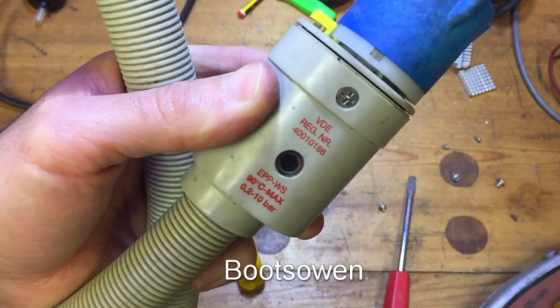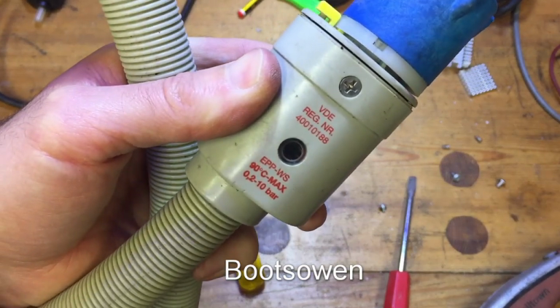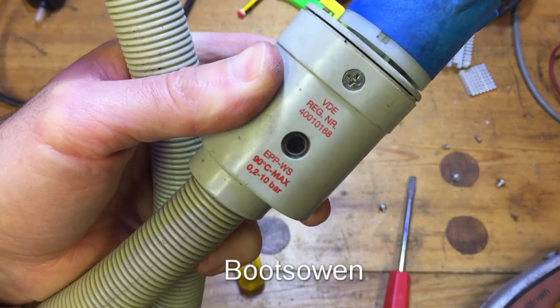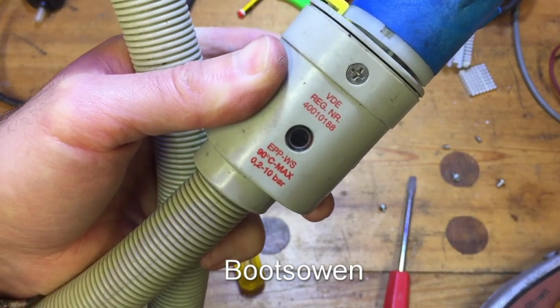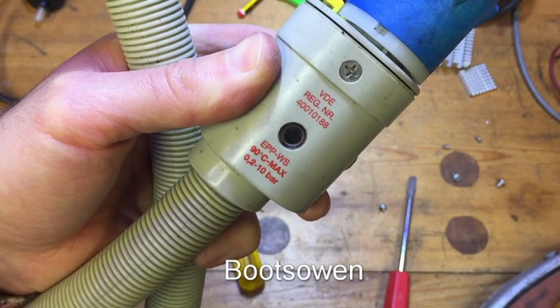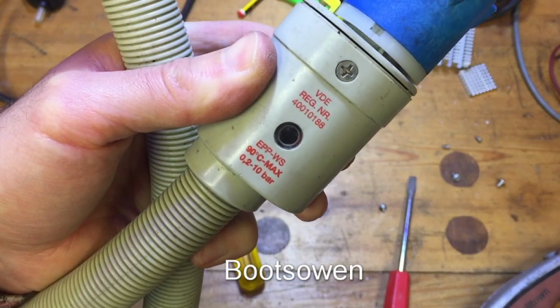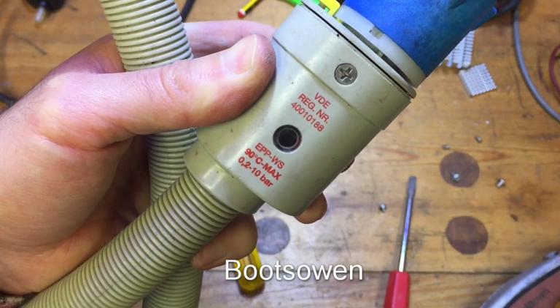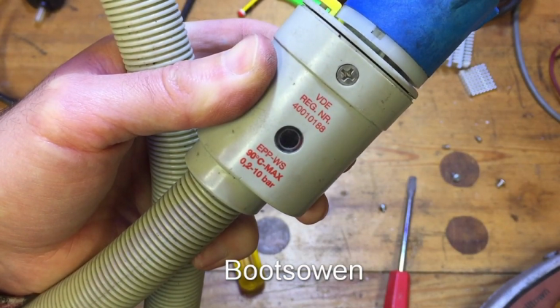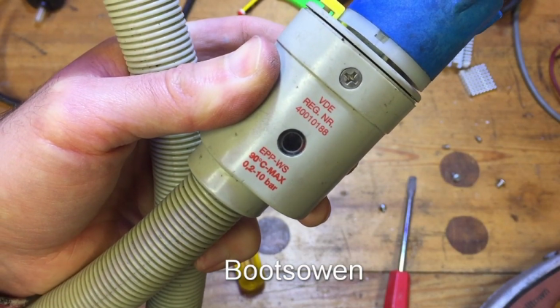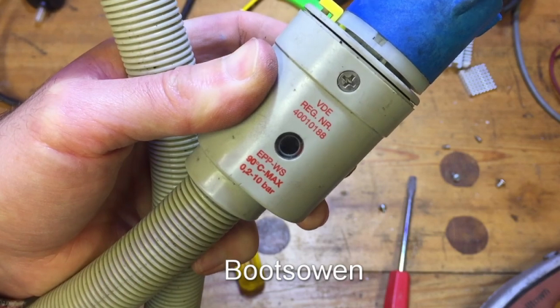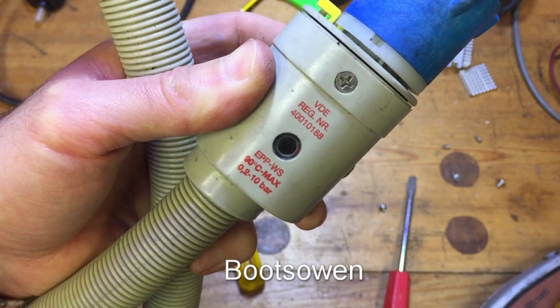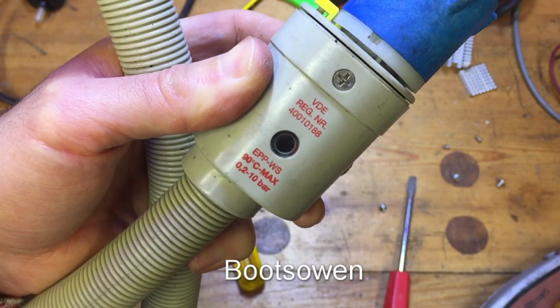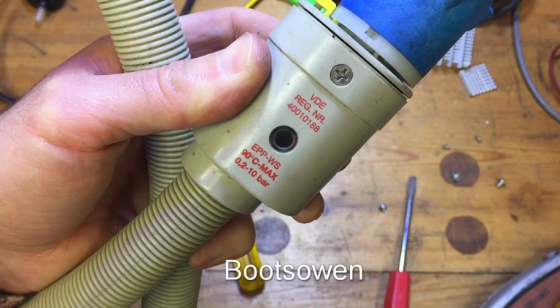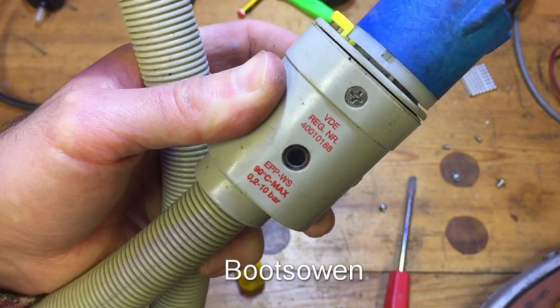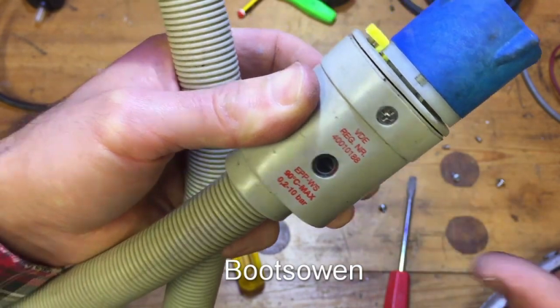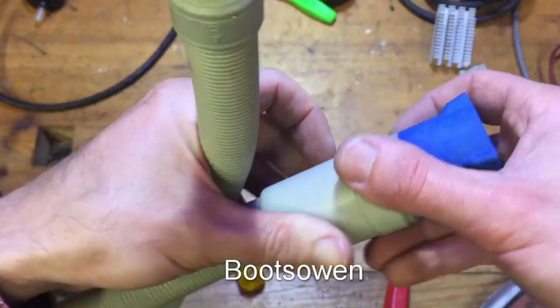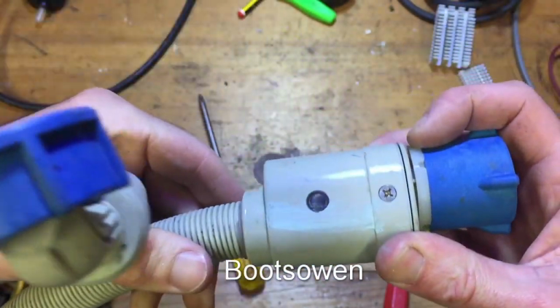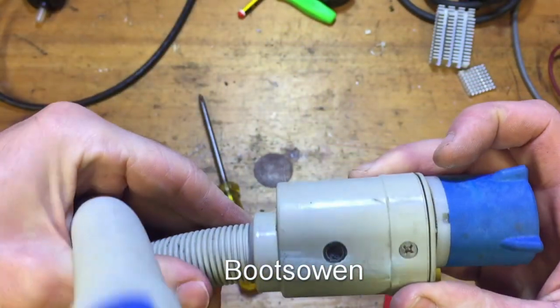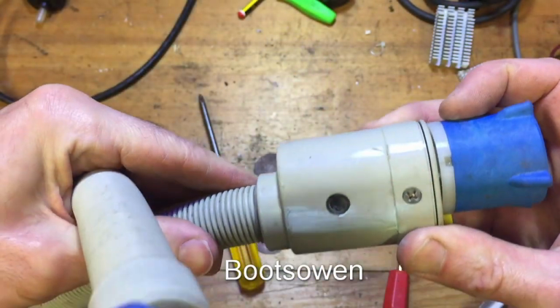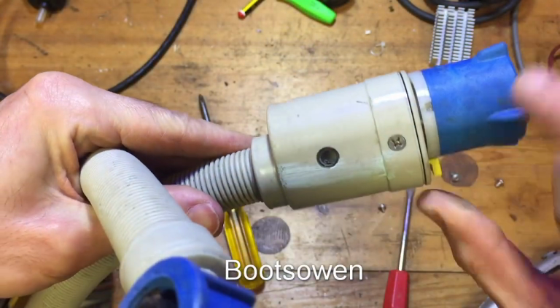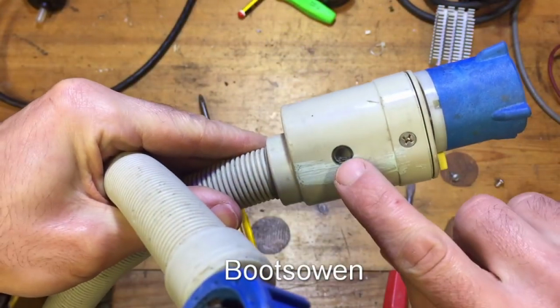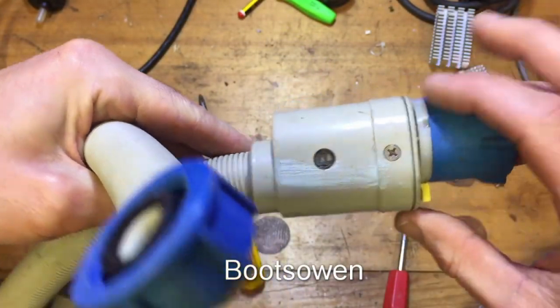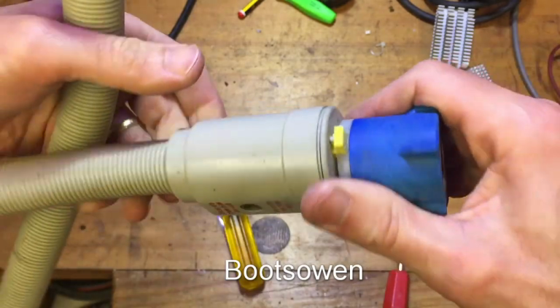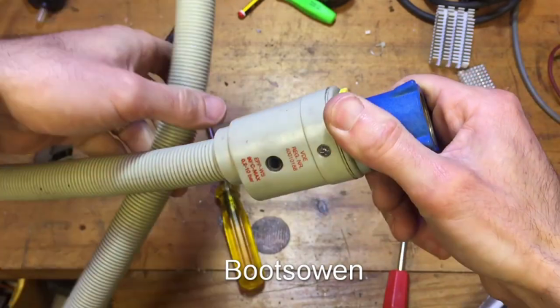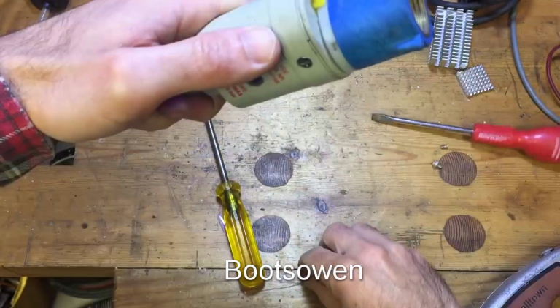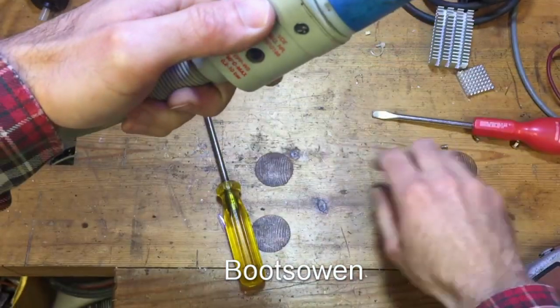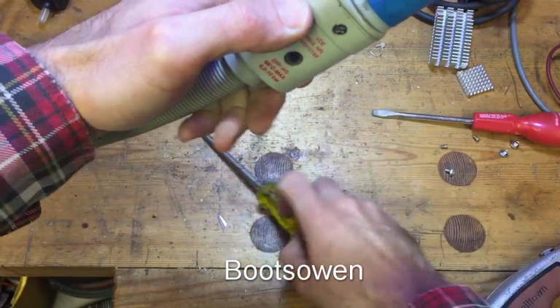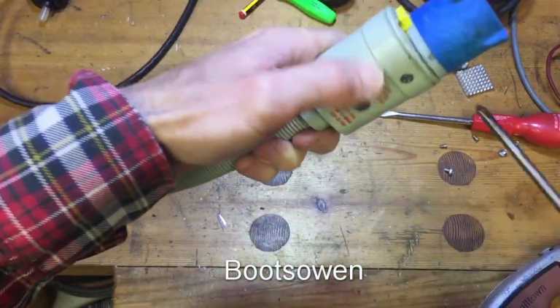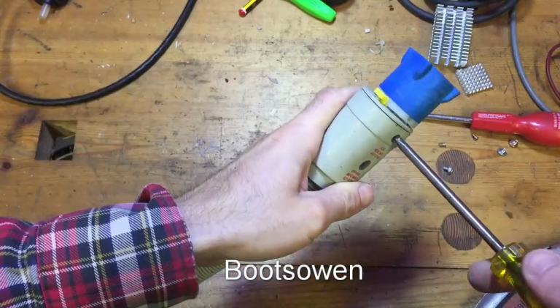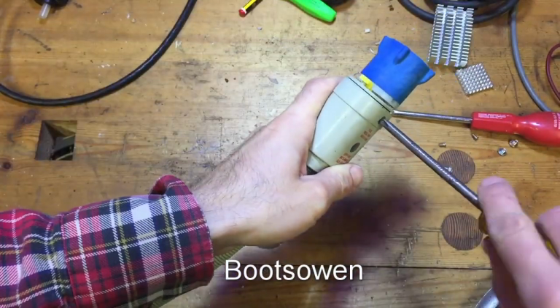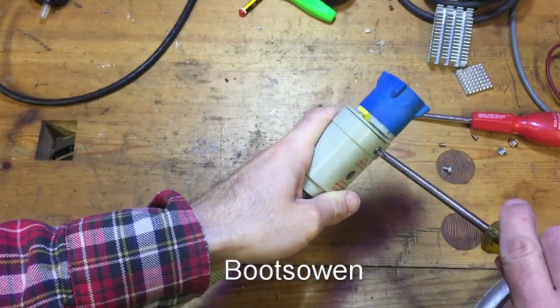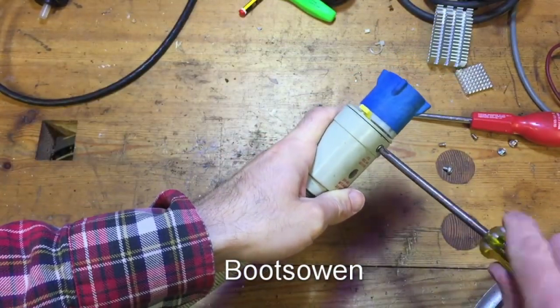It says VDE reg number 400 101 88. It's got a little indicator window on both sides. There's a Phillips screw on both sides as well.